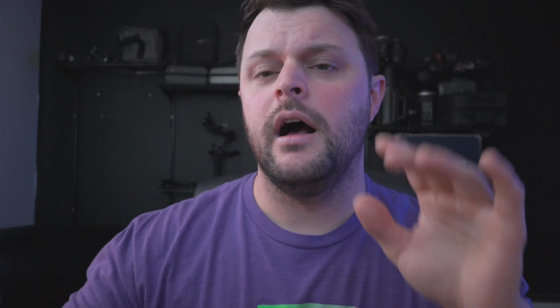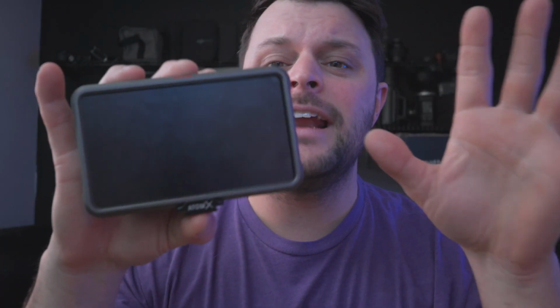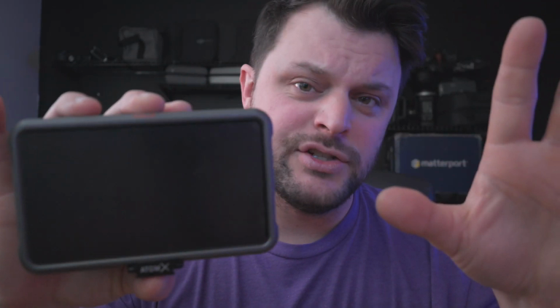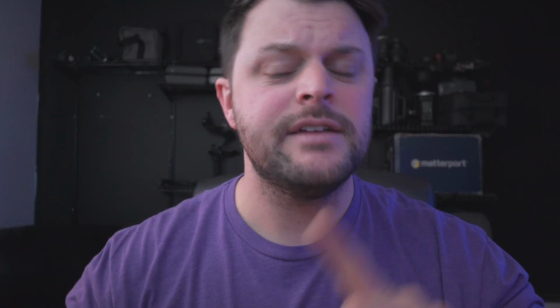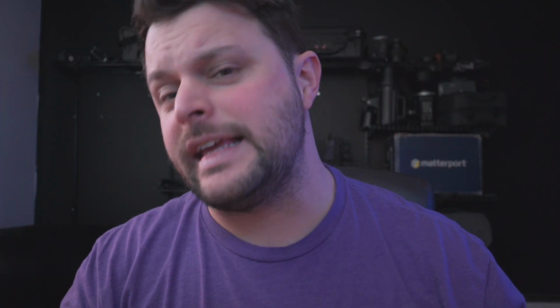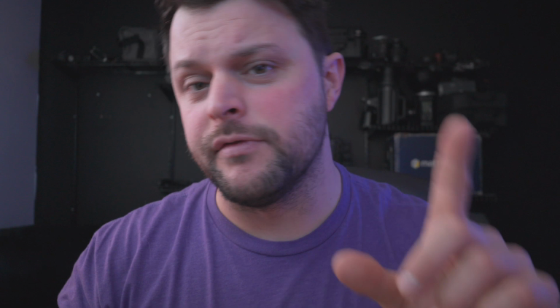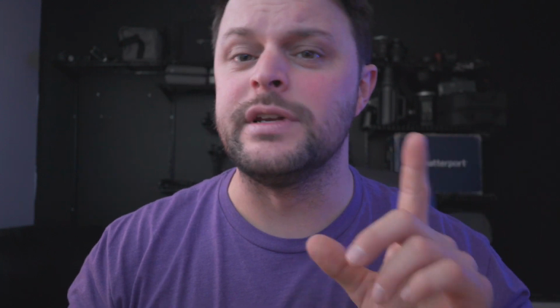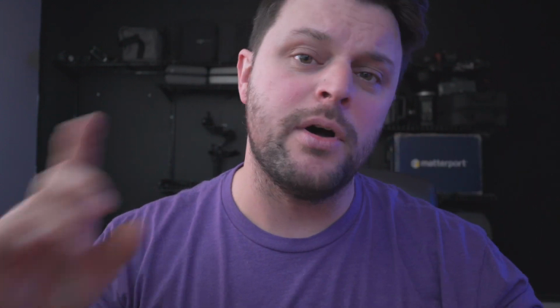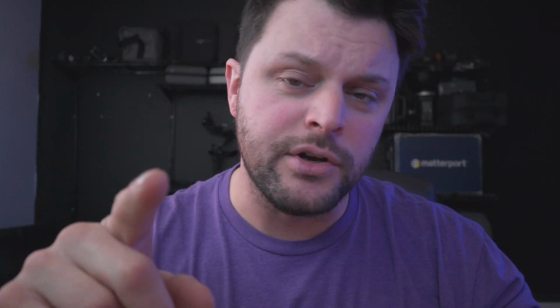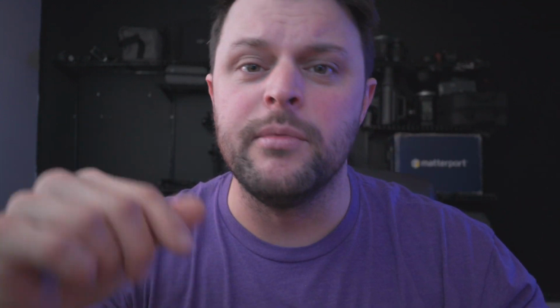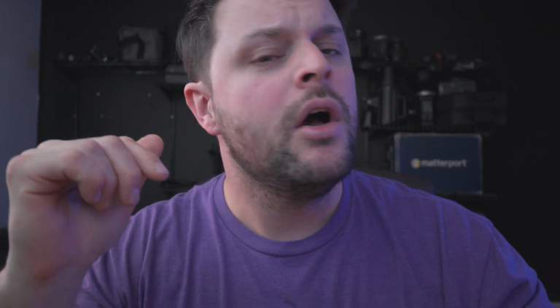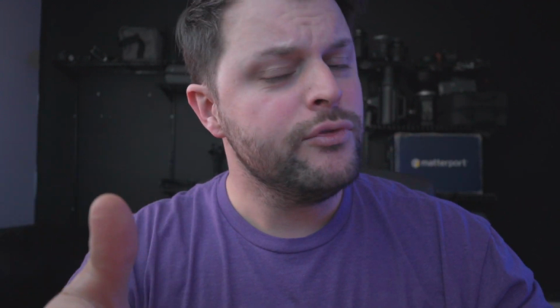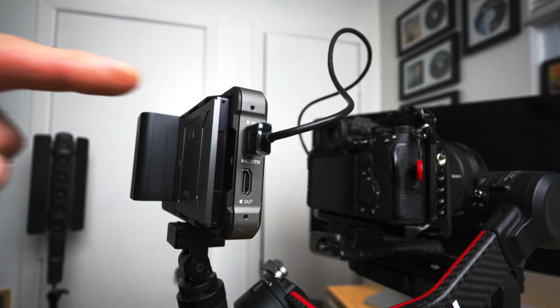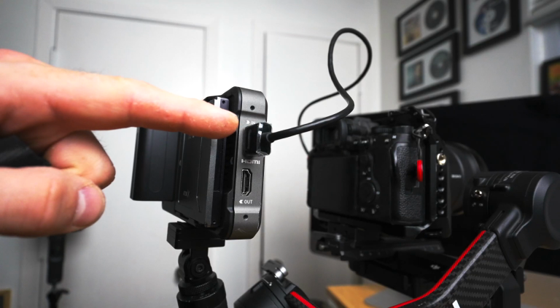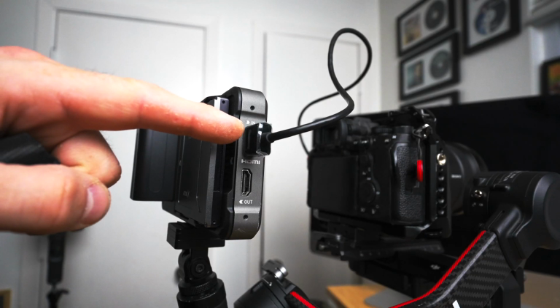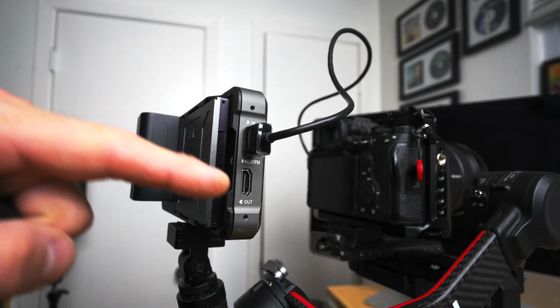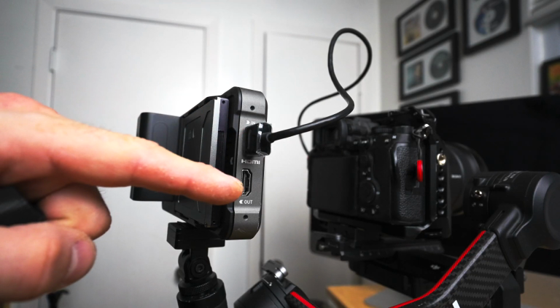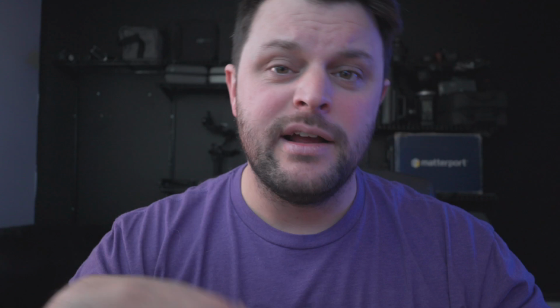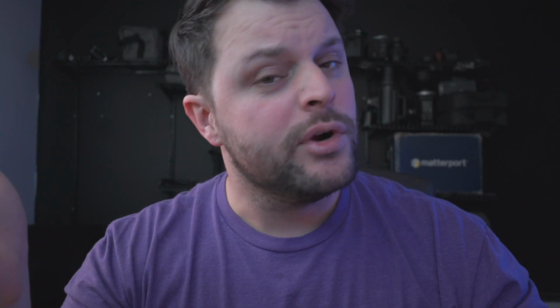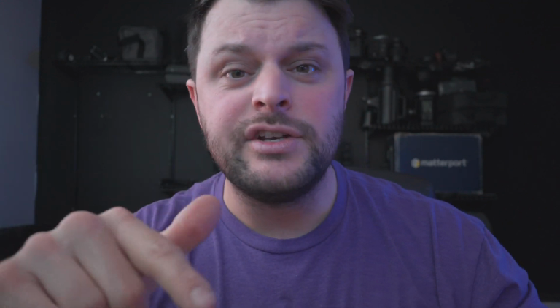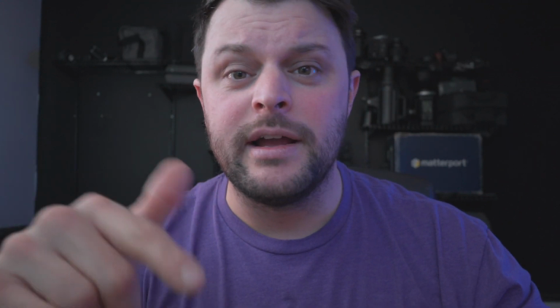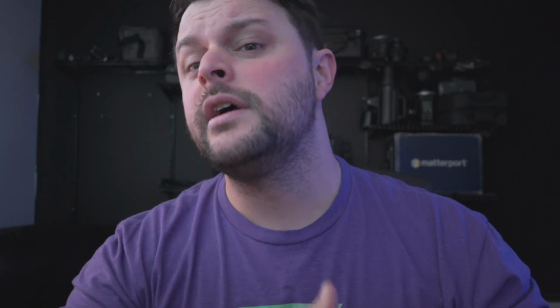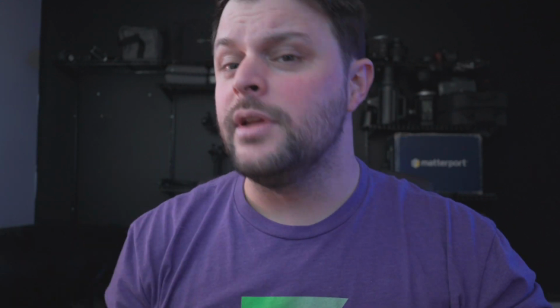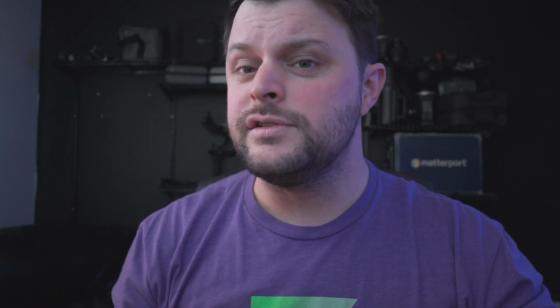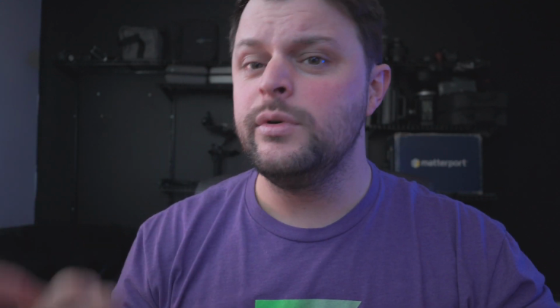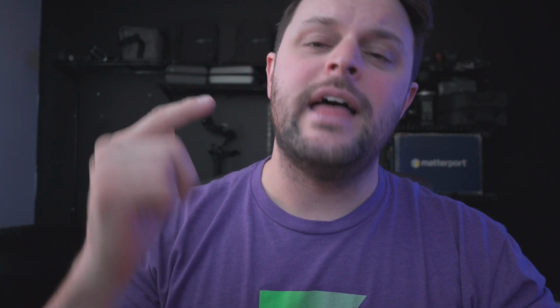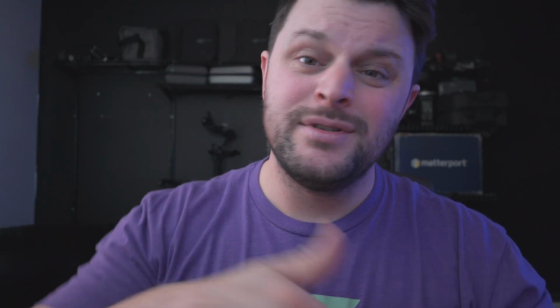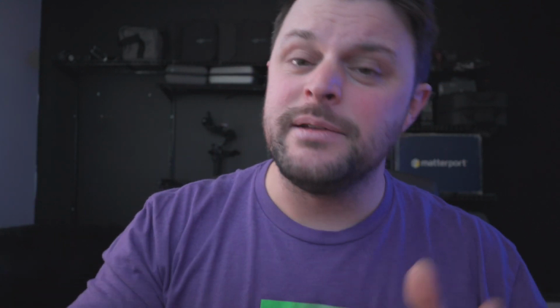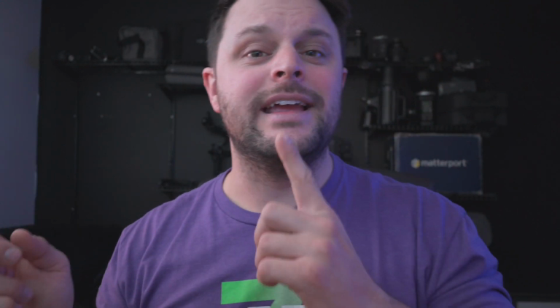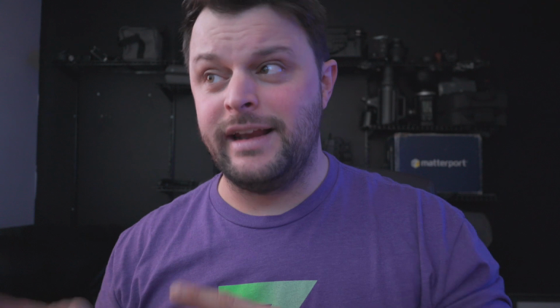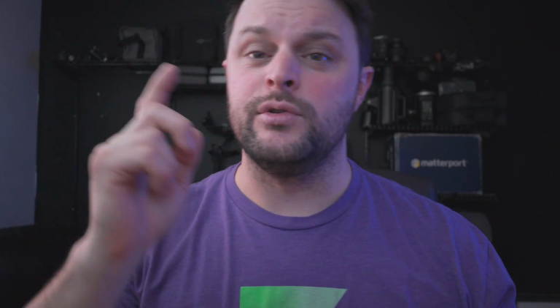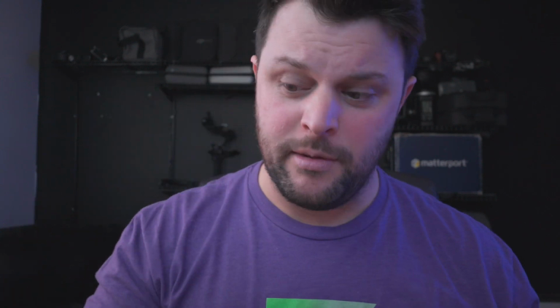On the Atomos Ninja it's definitely the easier of the two to set up on your camera. All you're really going to need is an HDMI or a 4K HDMI cord to plug into the Atomos and then right into your camera.